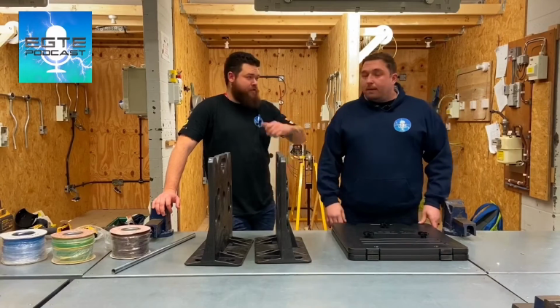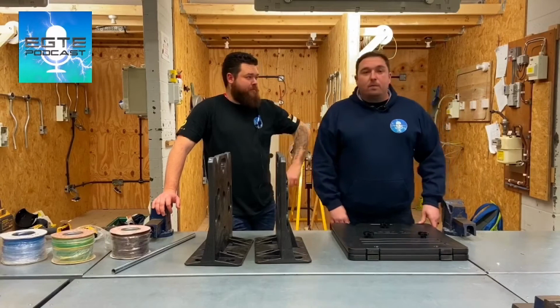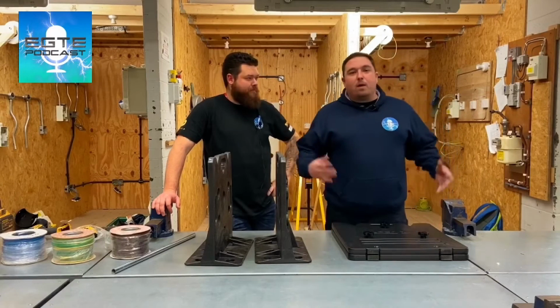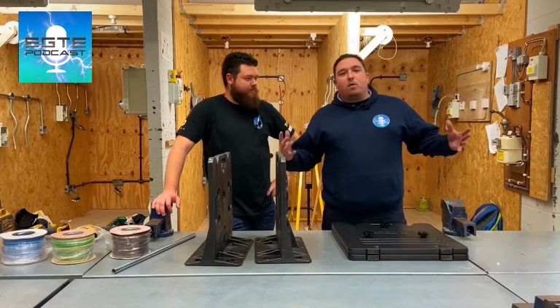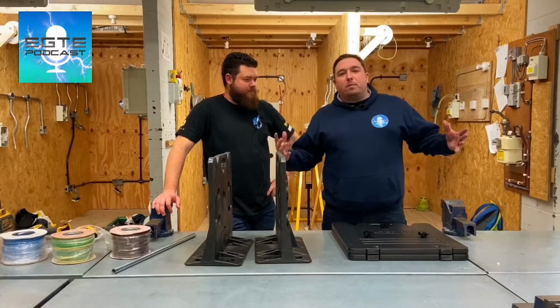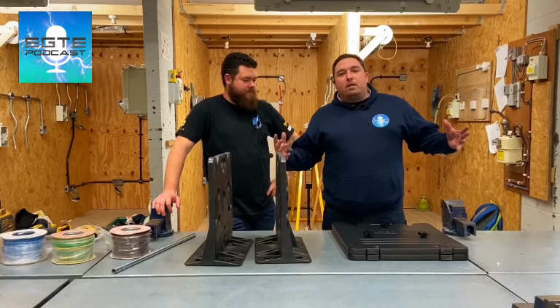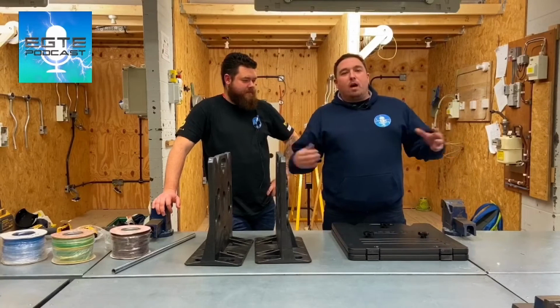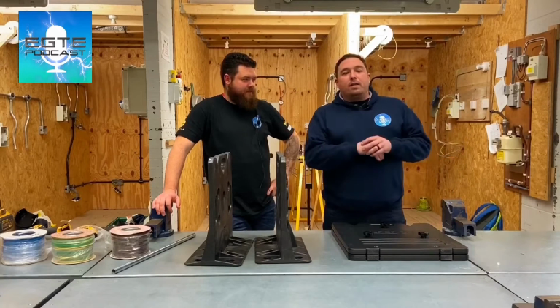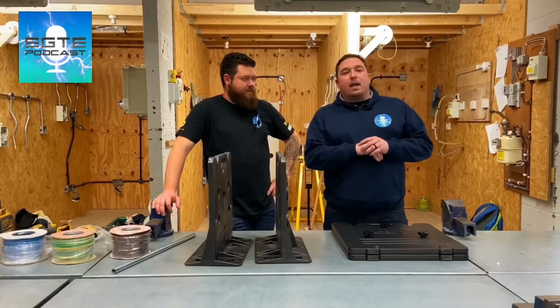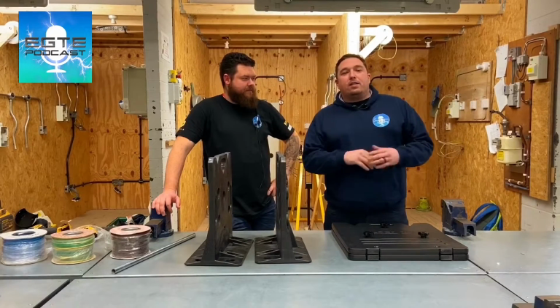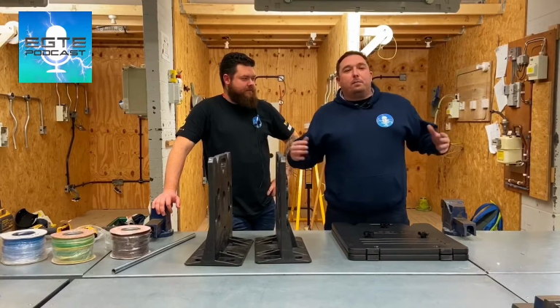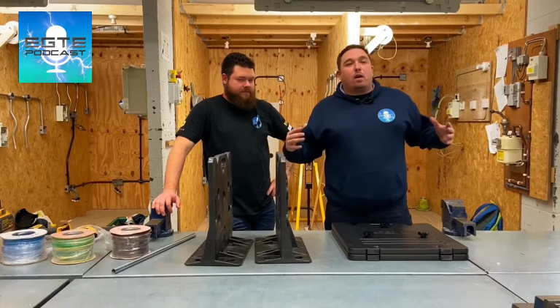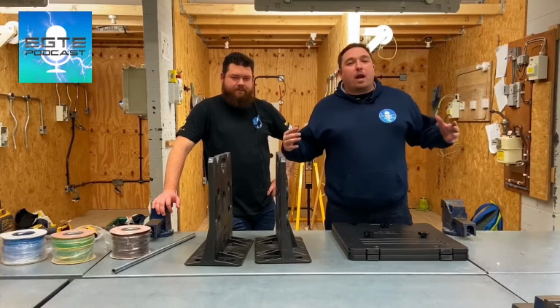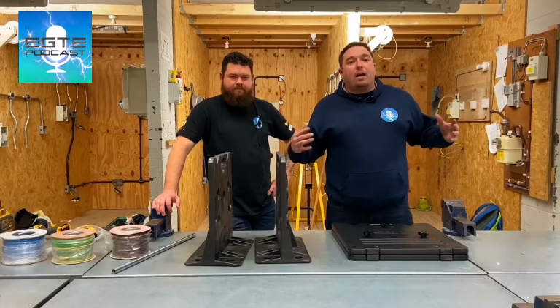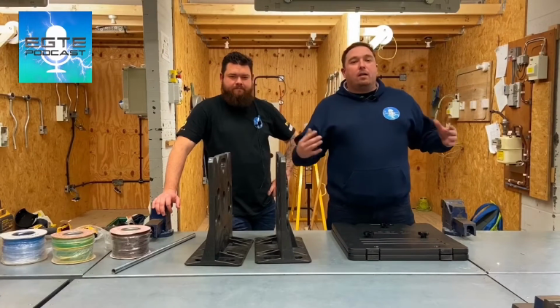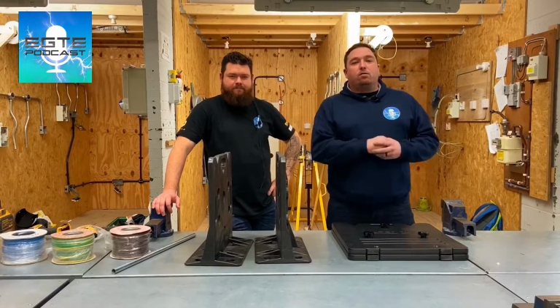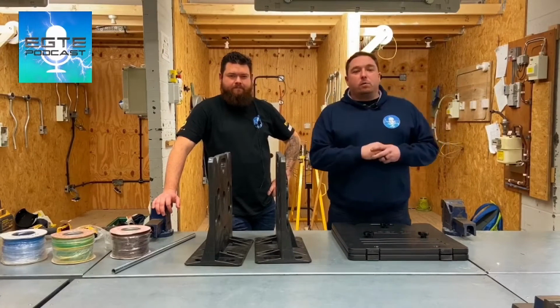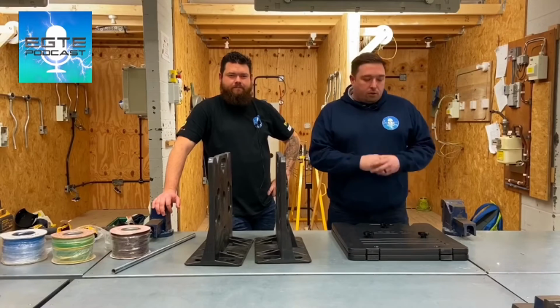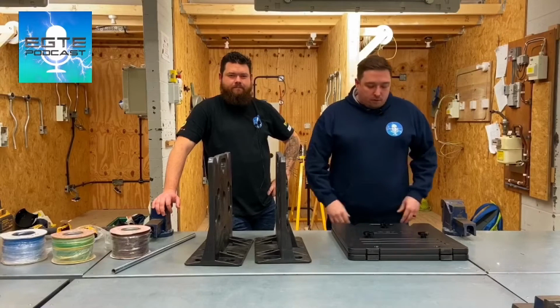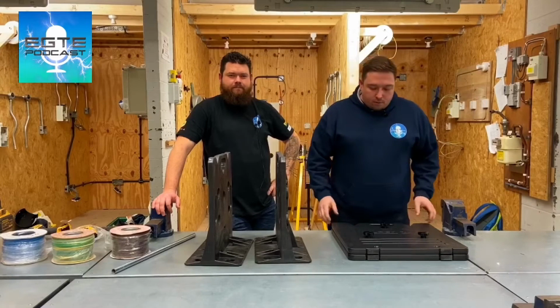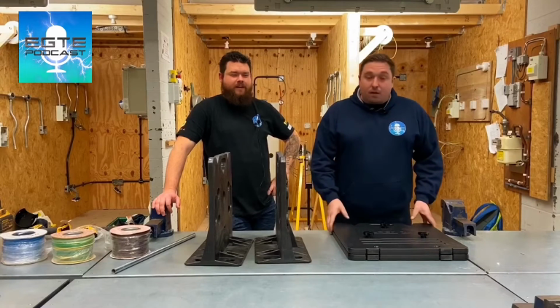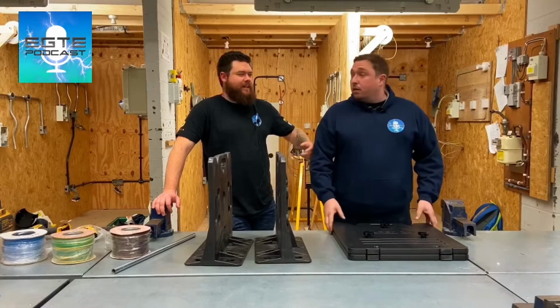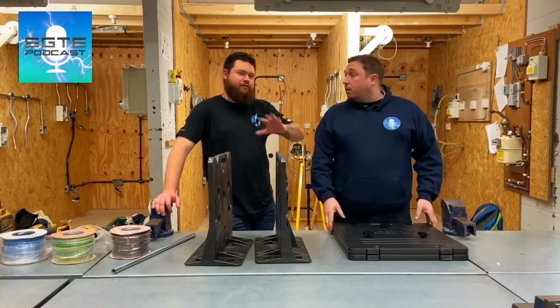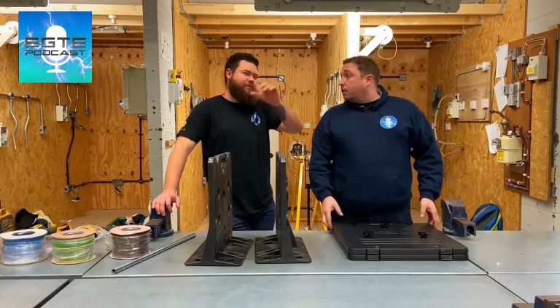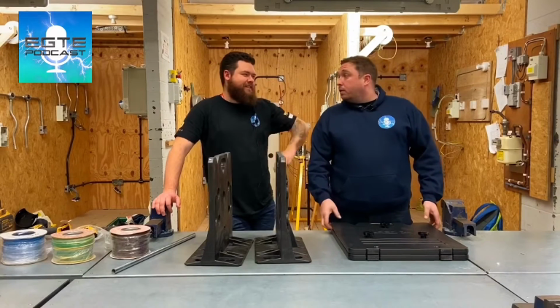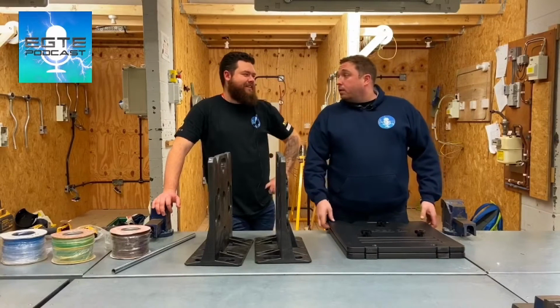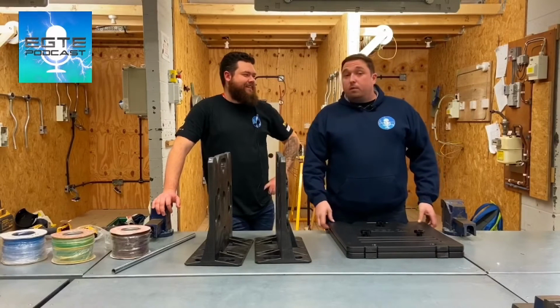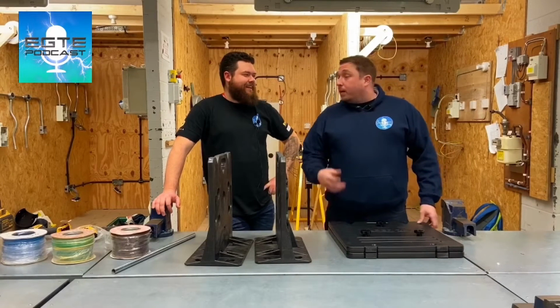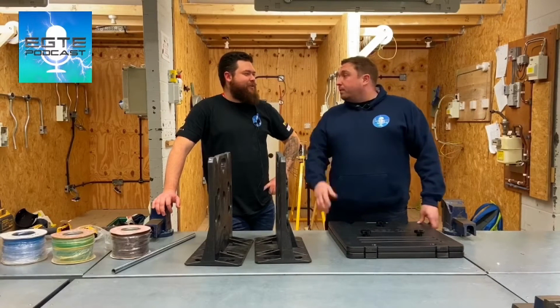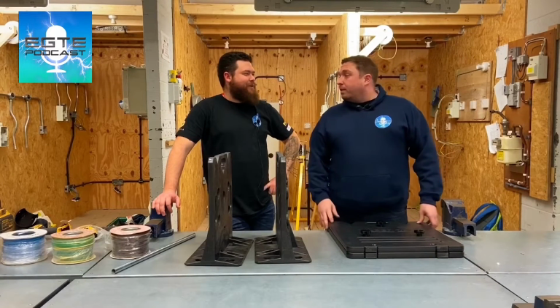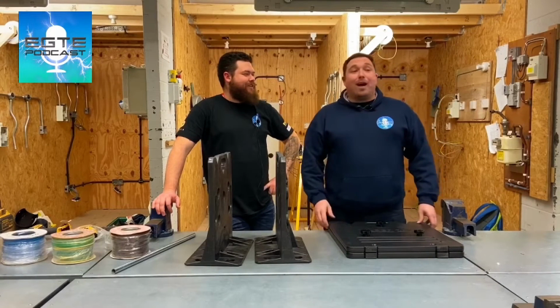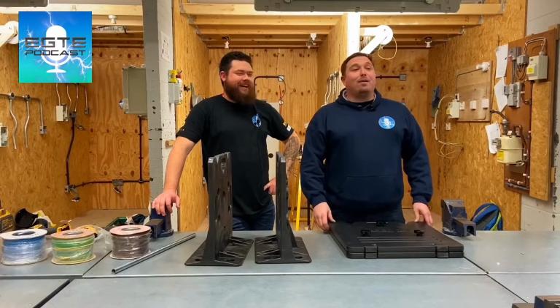Hello and welcome. This is the EGTE podcast at Tresham College. I can say hello to everyone and everyone's here doing the podcast. Hello everyone.